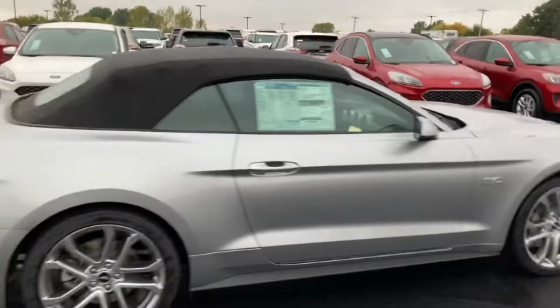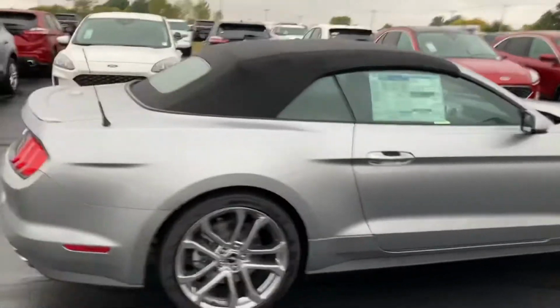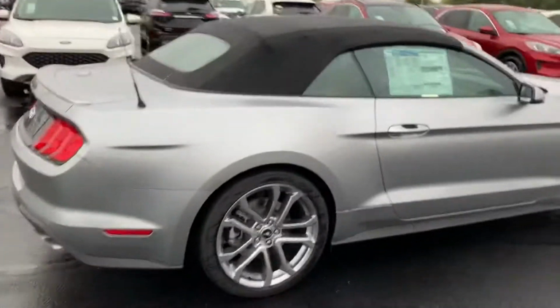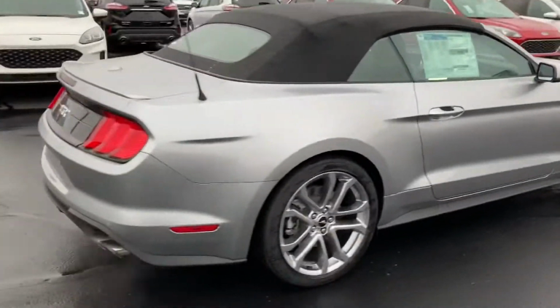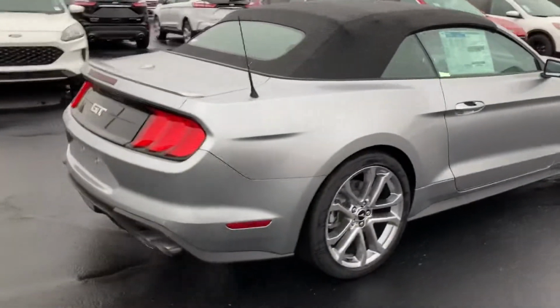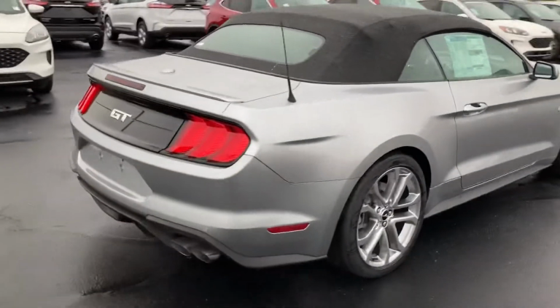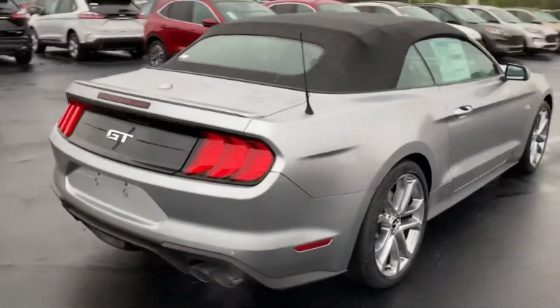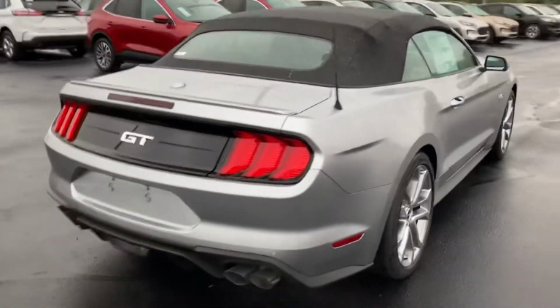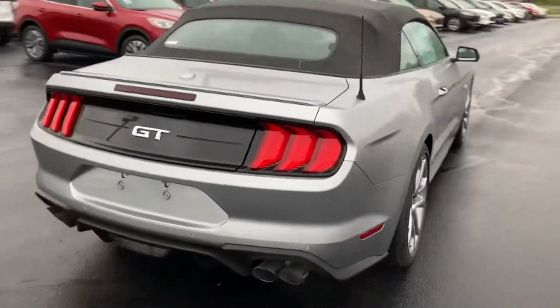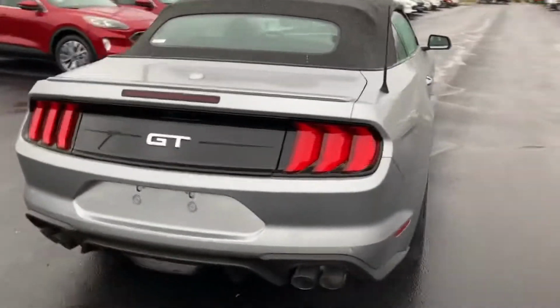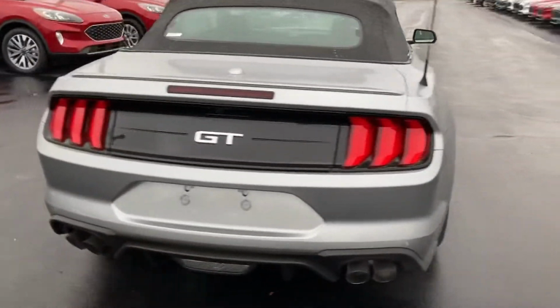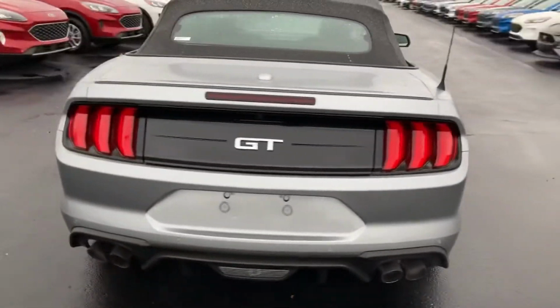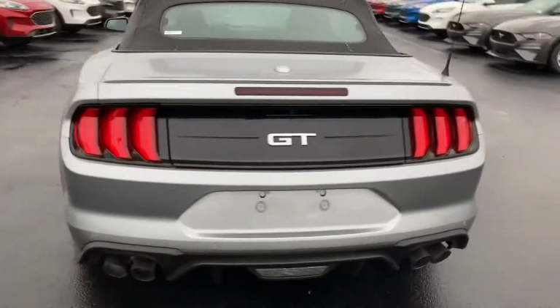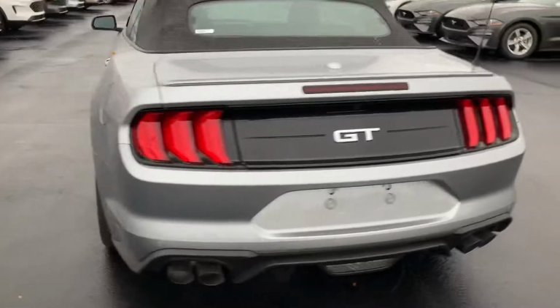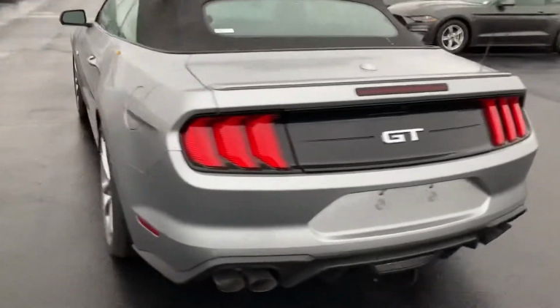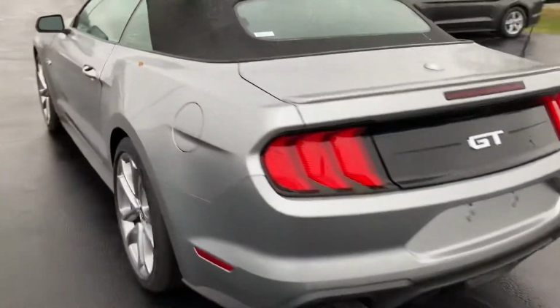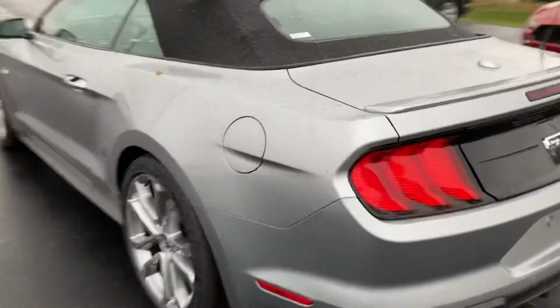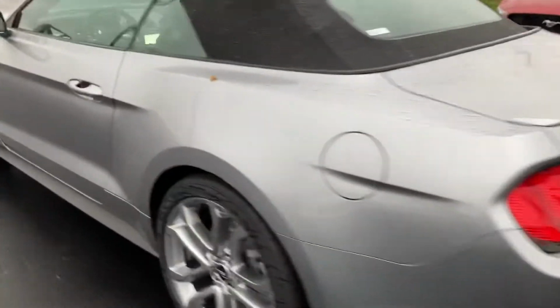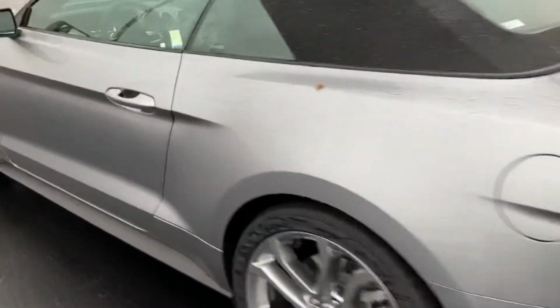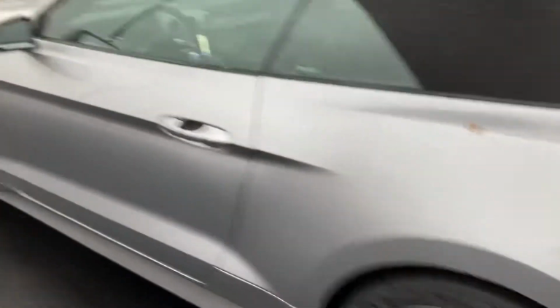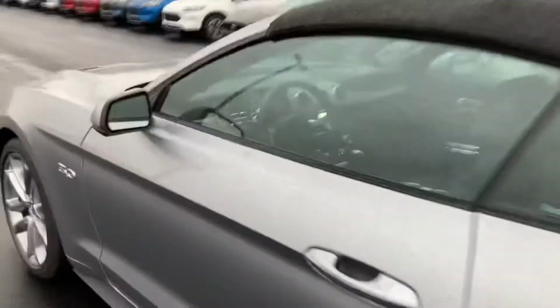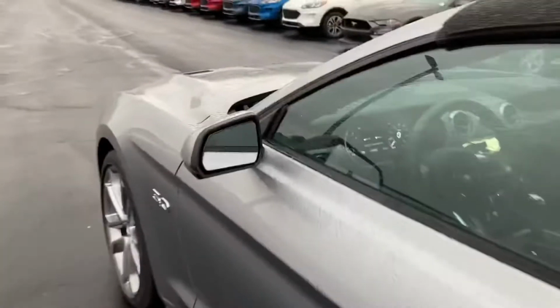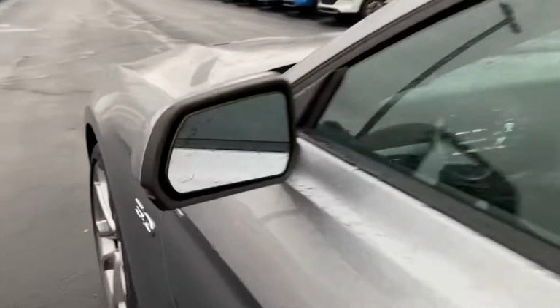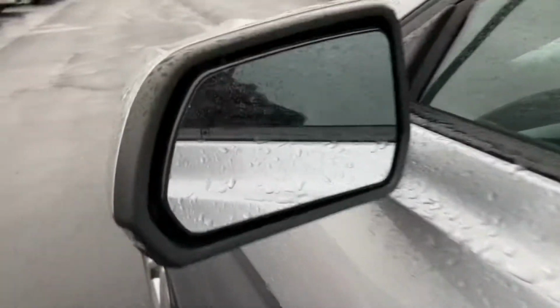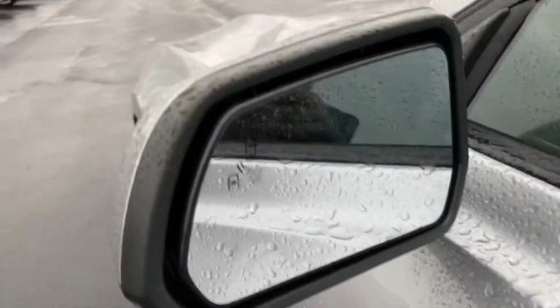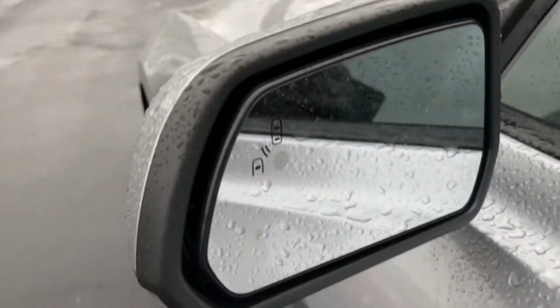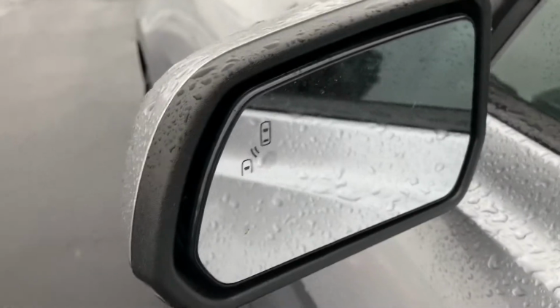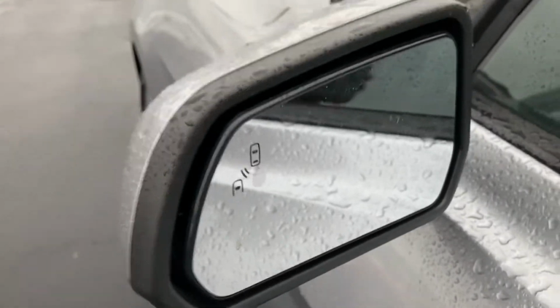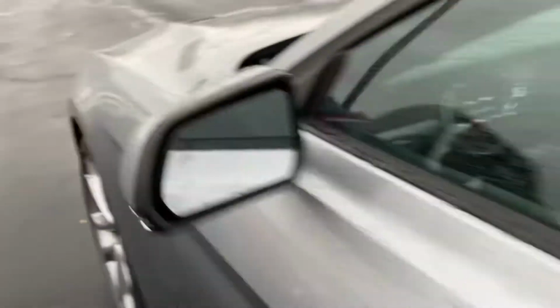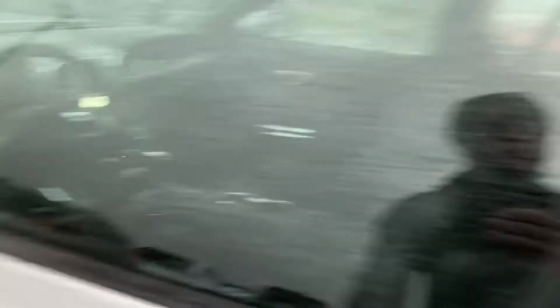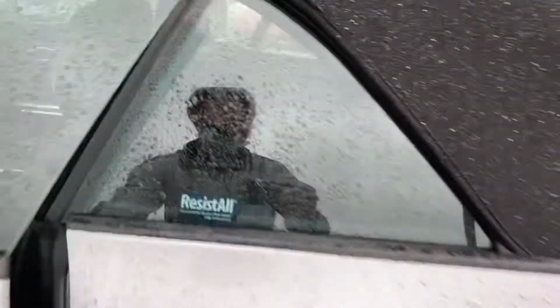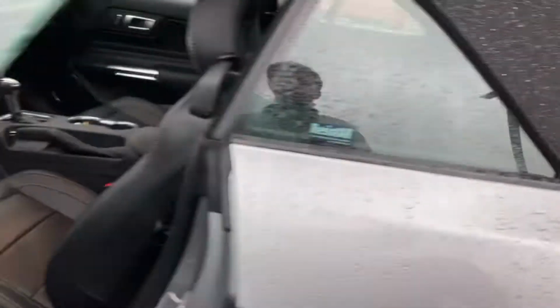Across the back, you'll have backup sensors as well as a backup camera to see where you're backing up to. Let's open the door on this guy. It does have blind spot sensors, which show up in the mirror right there to let you know if somebody's in your blind spot.